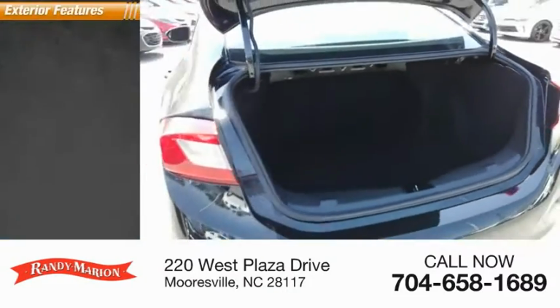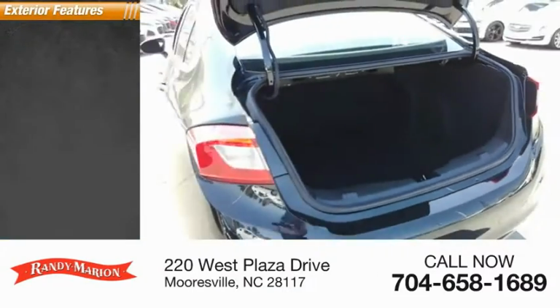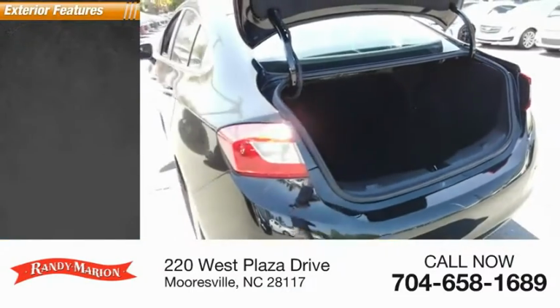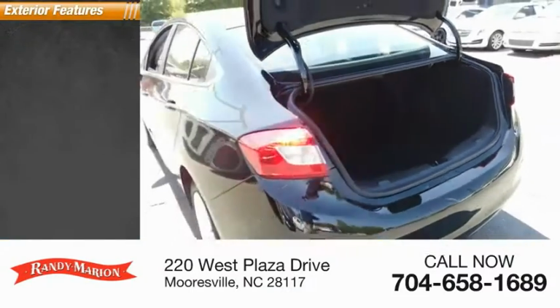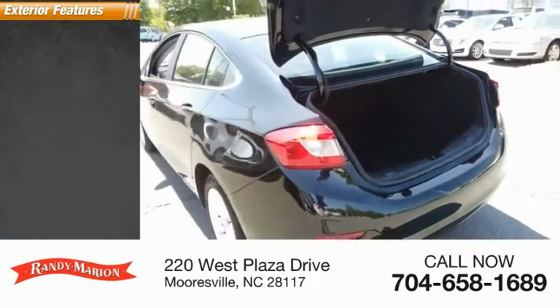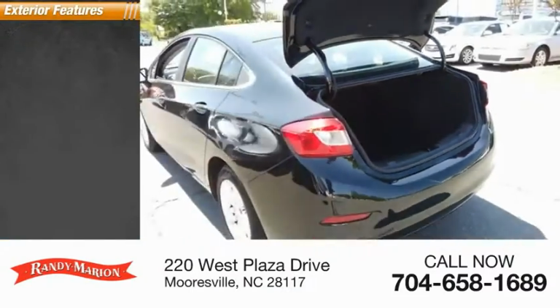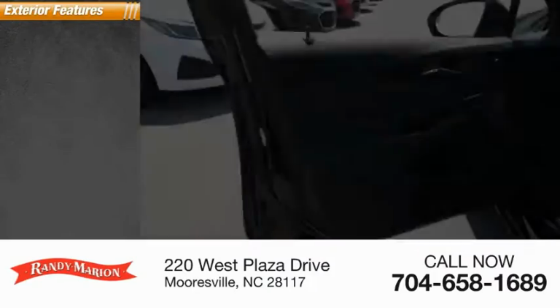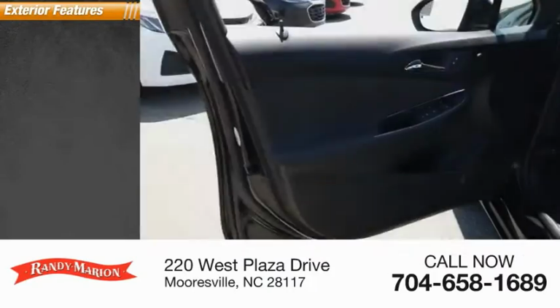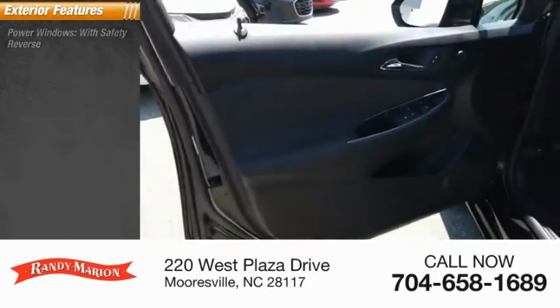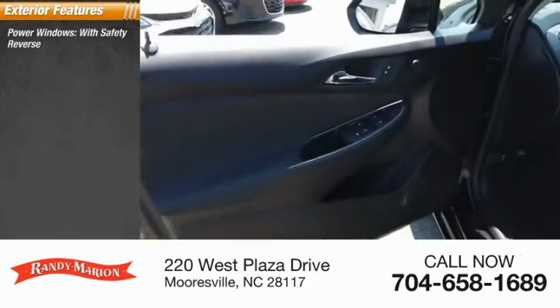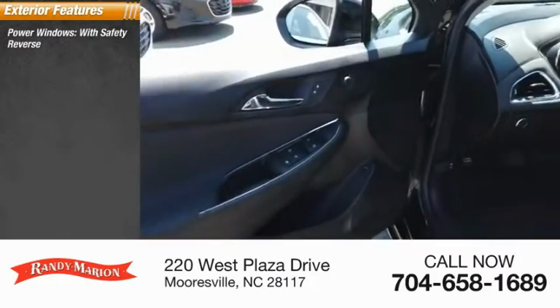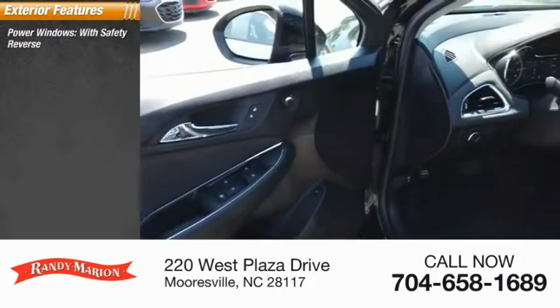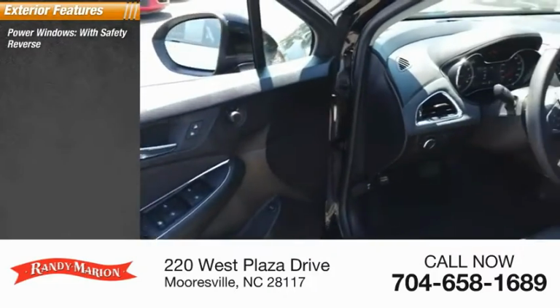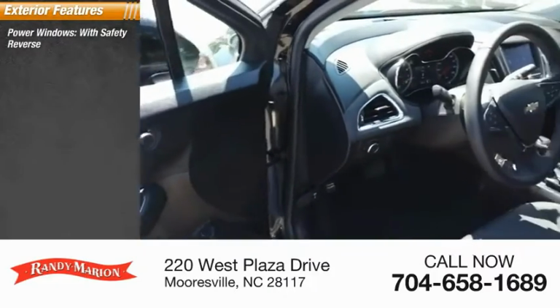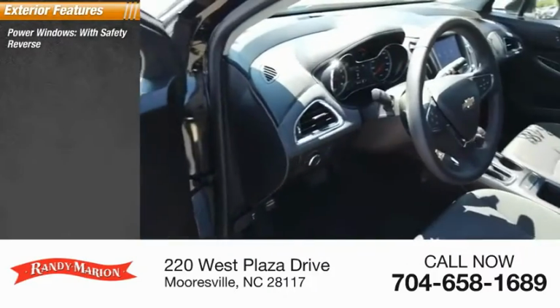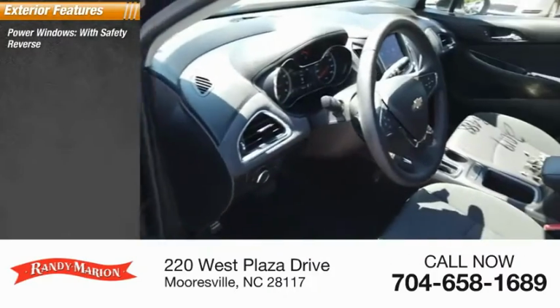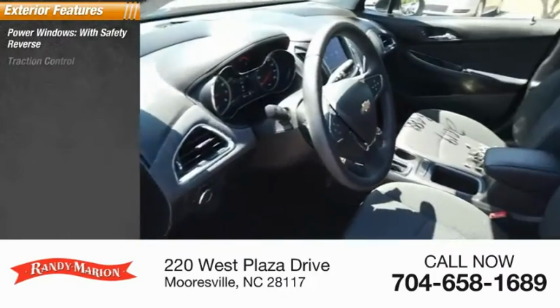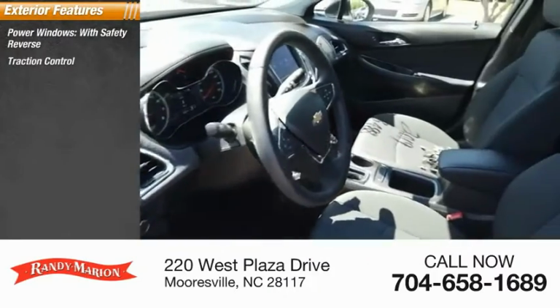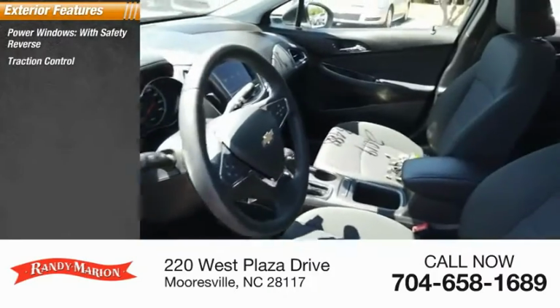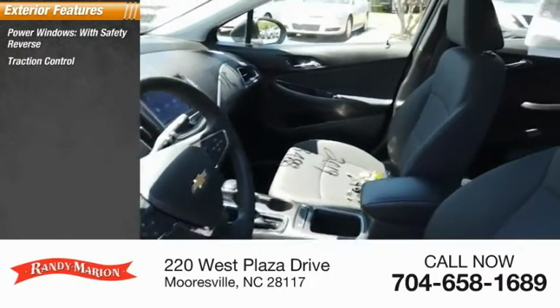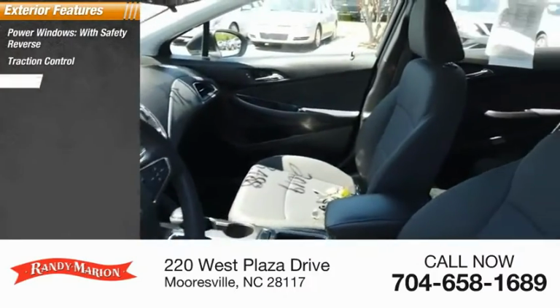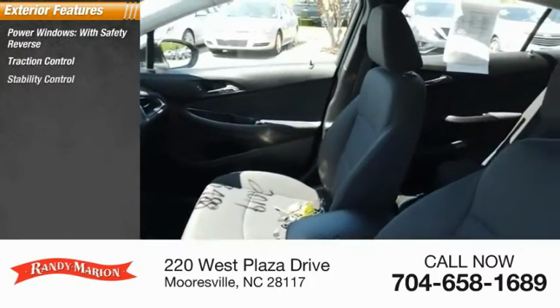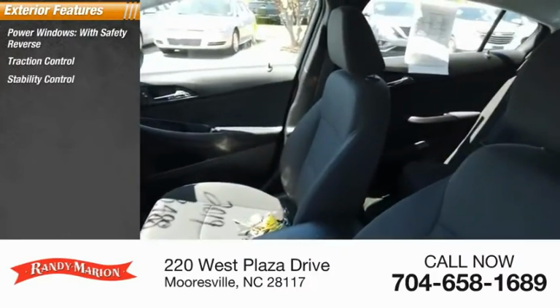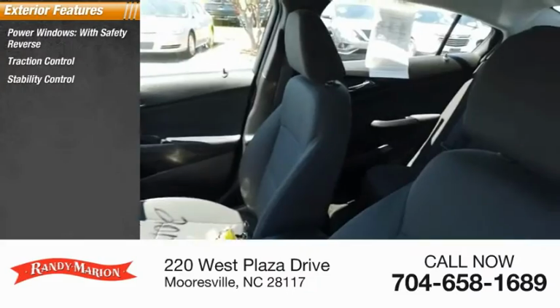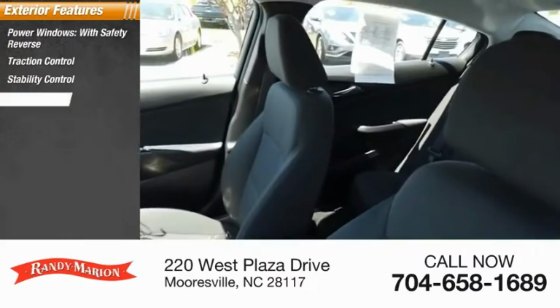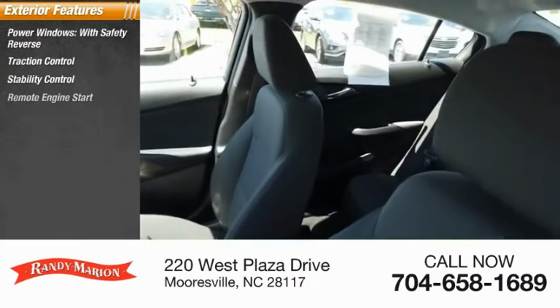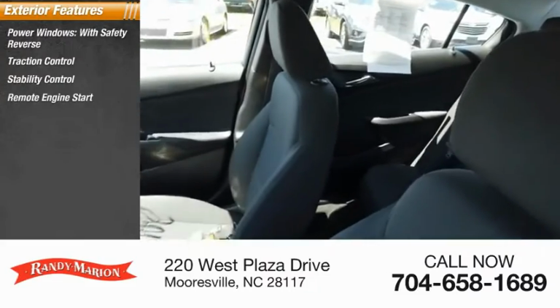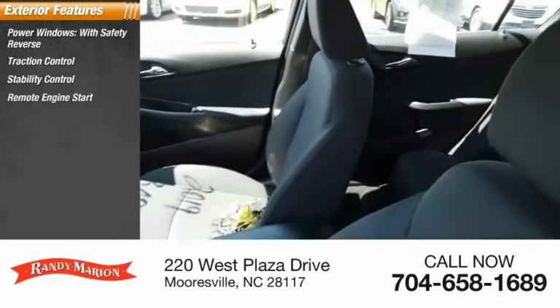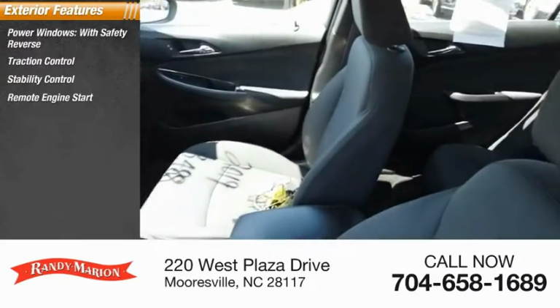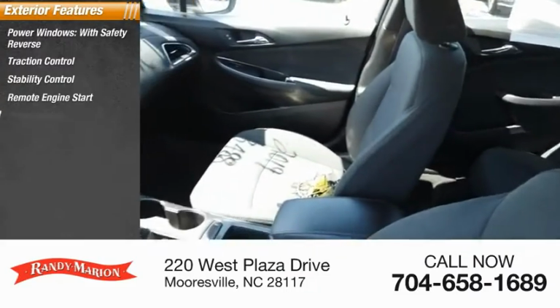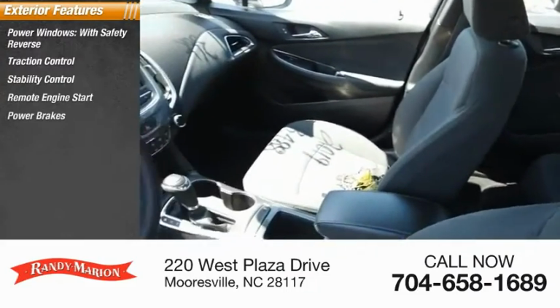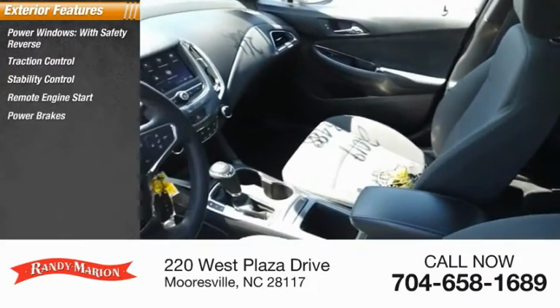Here are some of this vehicle's great options: power windows with safety reverse, traction control, stability control, remote engine start, and power brakes.